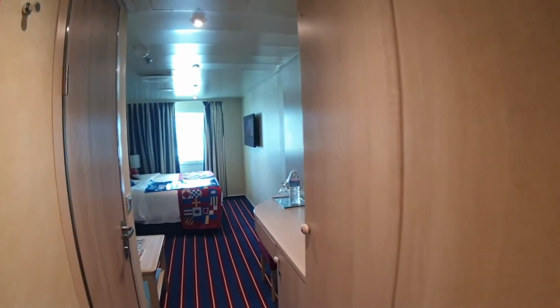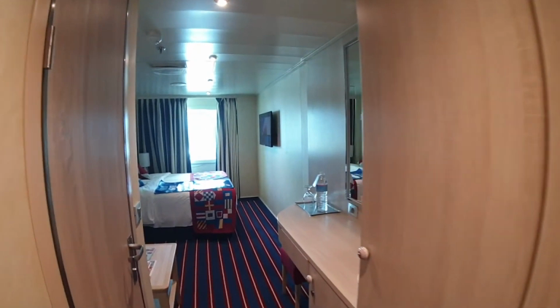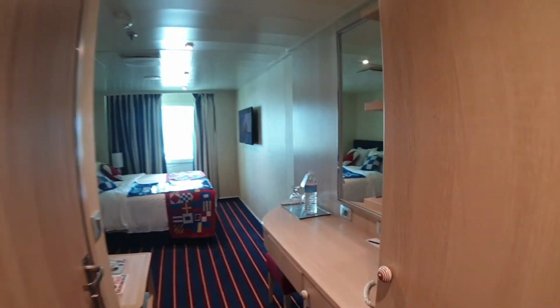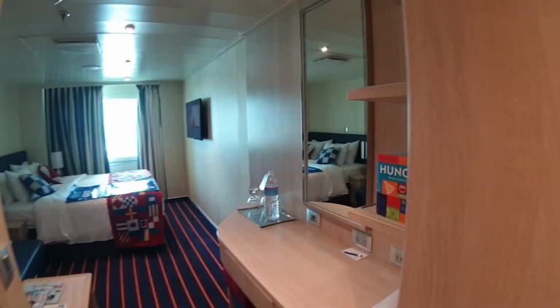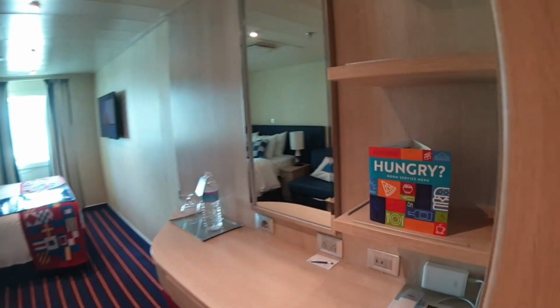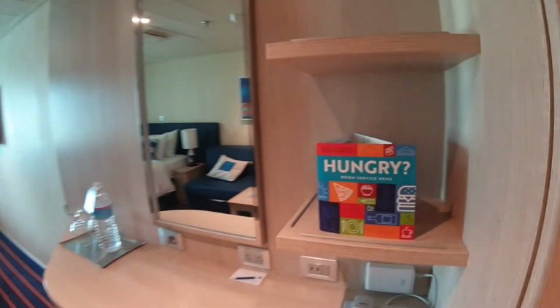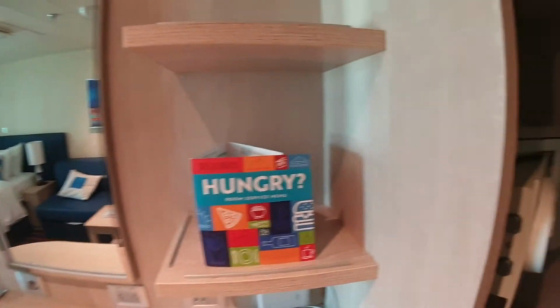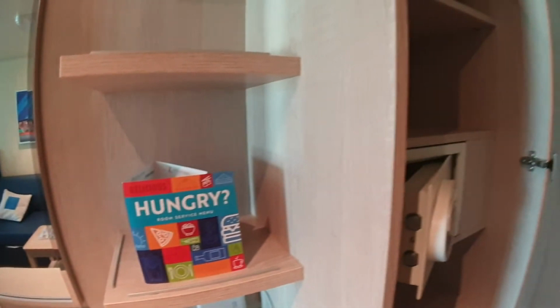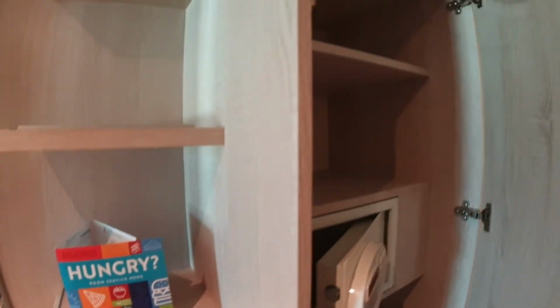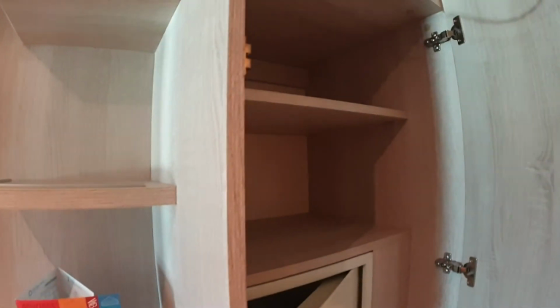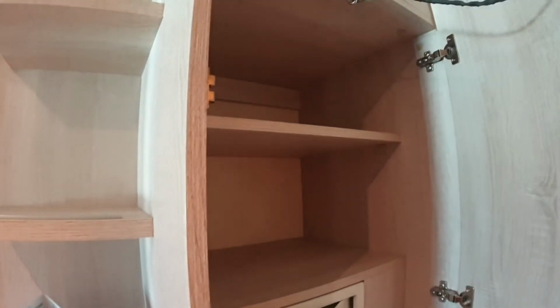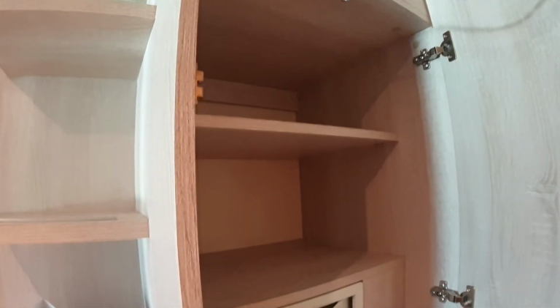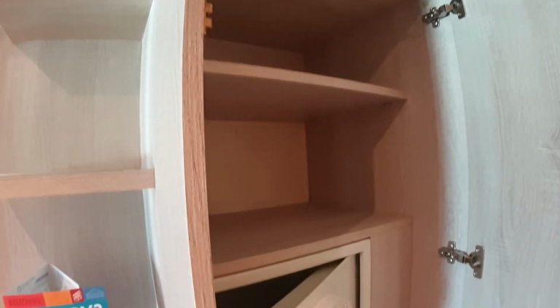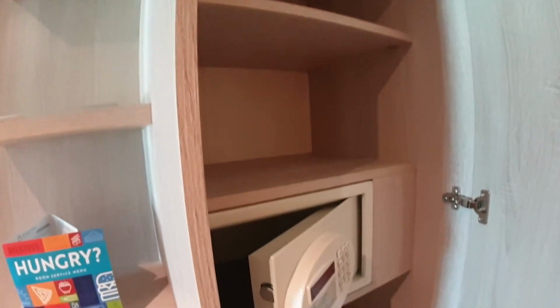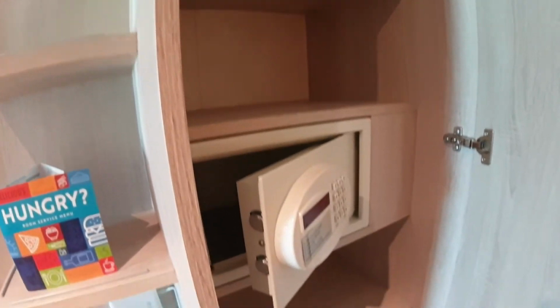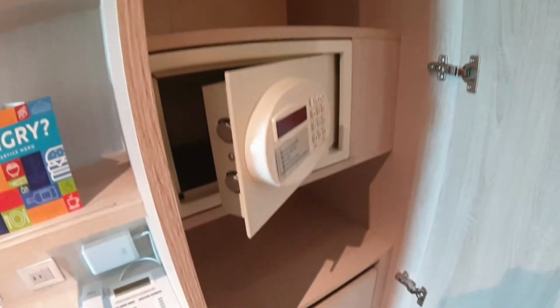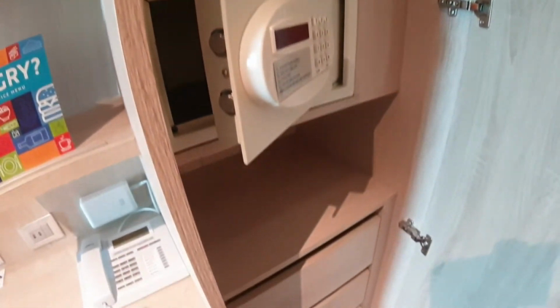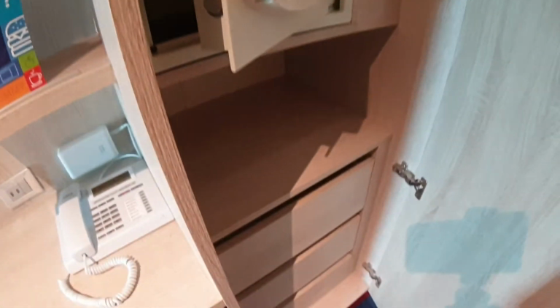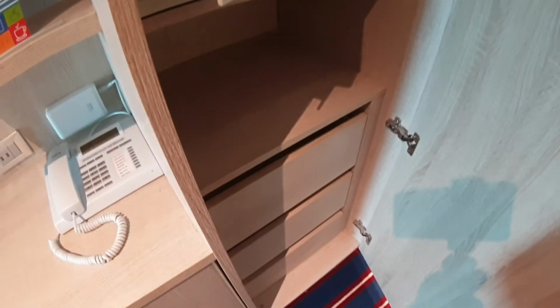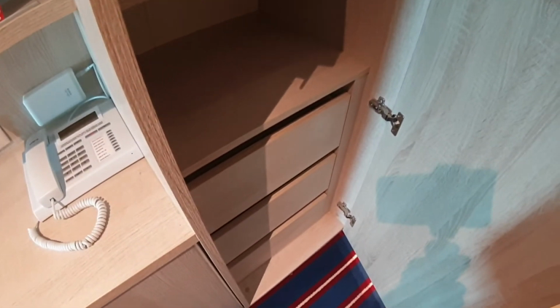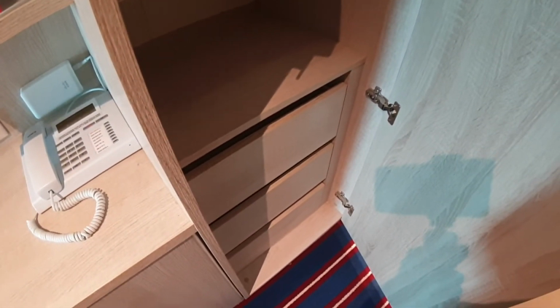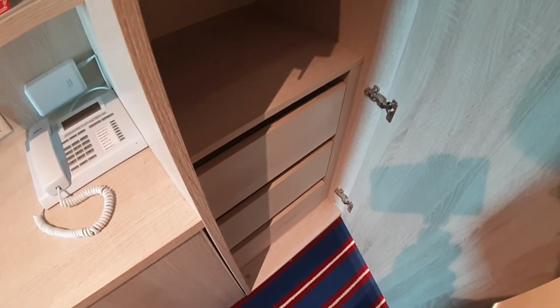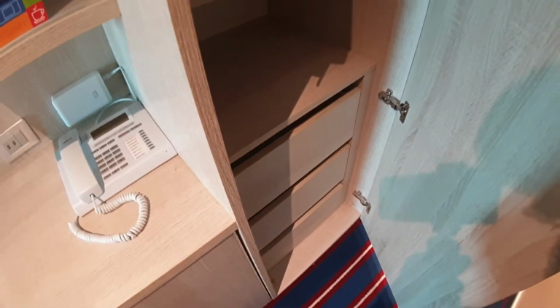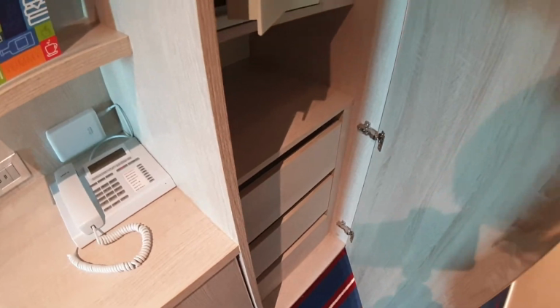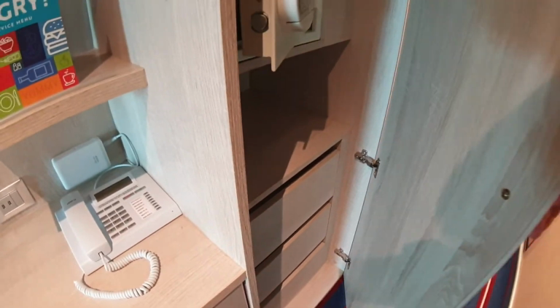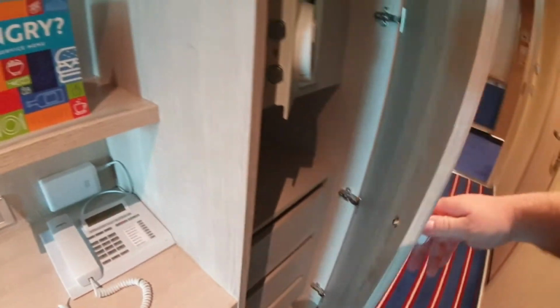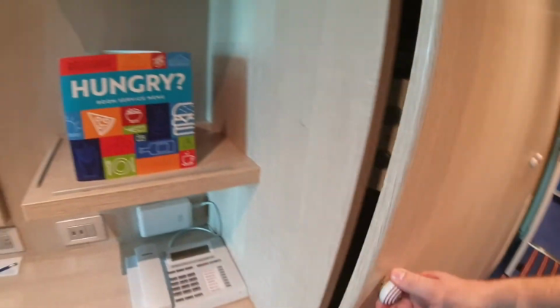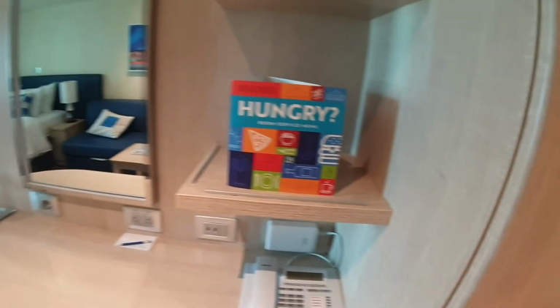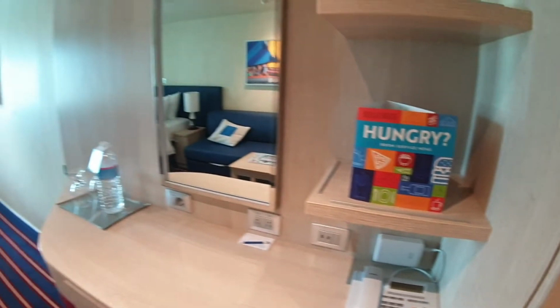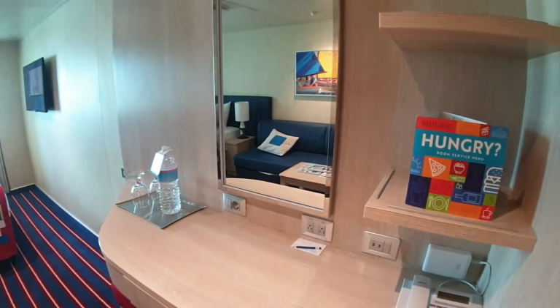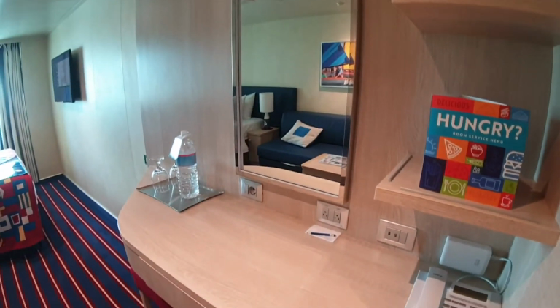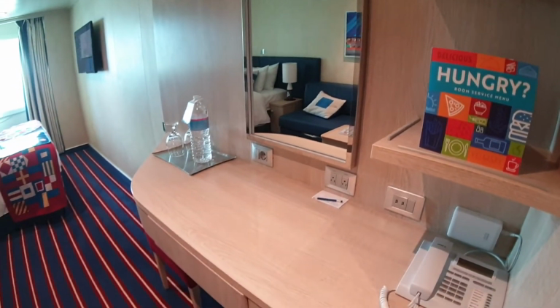Then you've got the third one here, which has the shelves, safe, and drawers. These are nice for your belongings in the drawers. And then the desk right here.